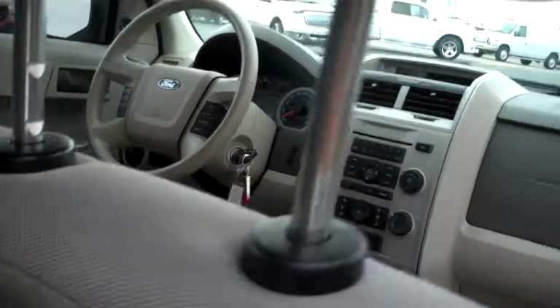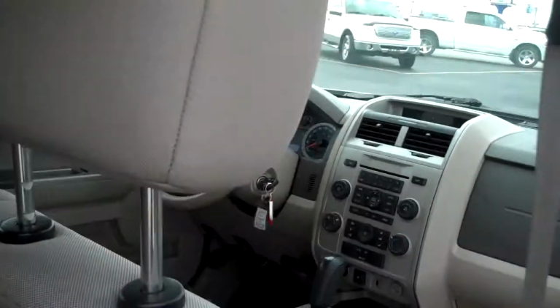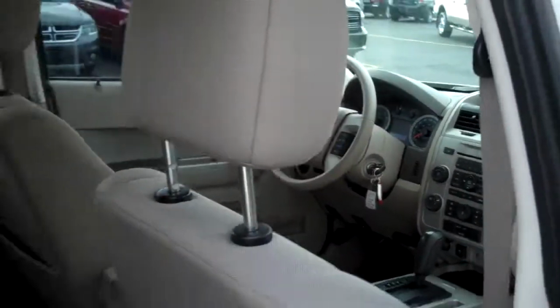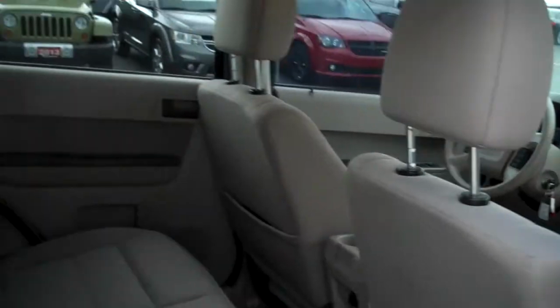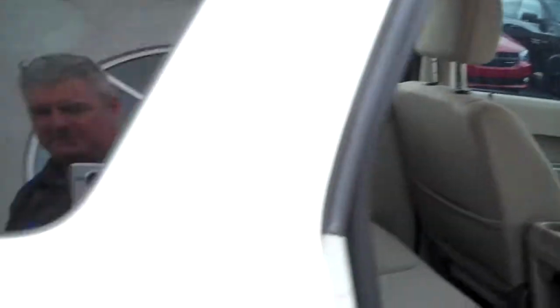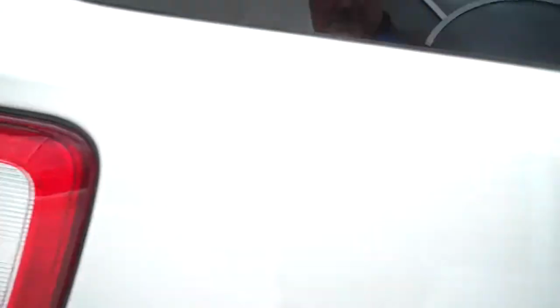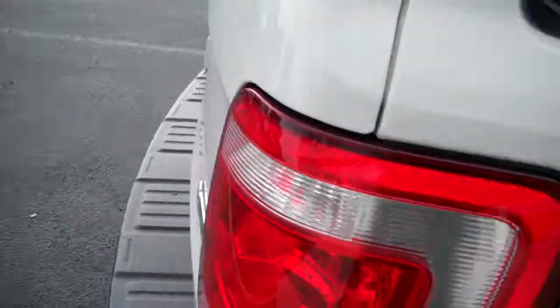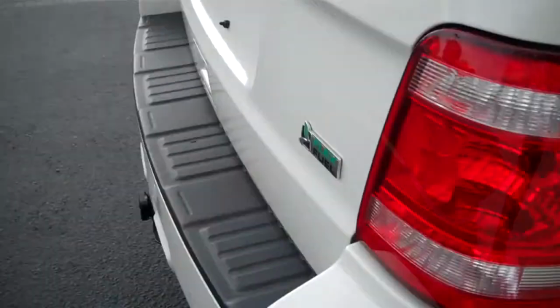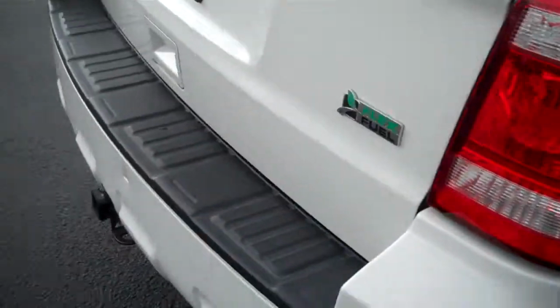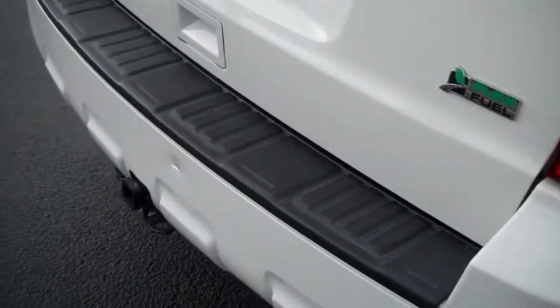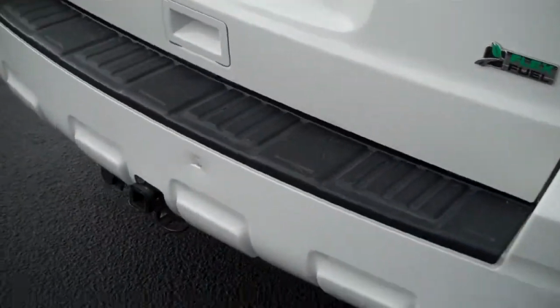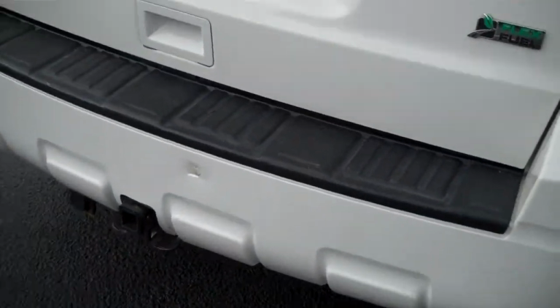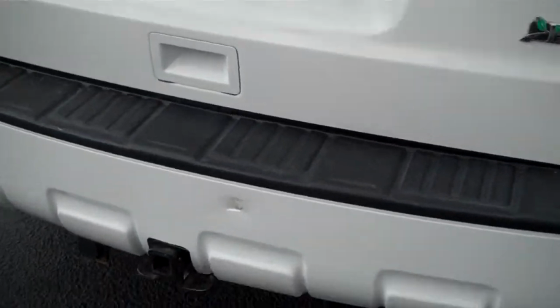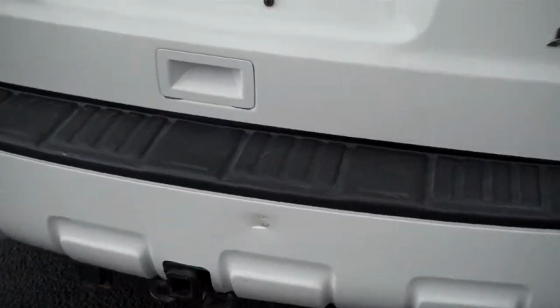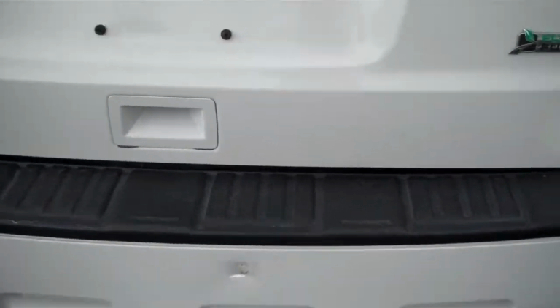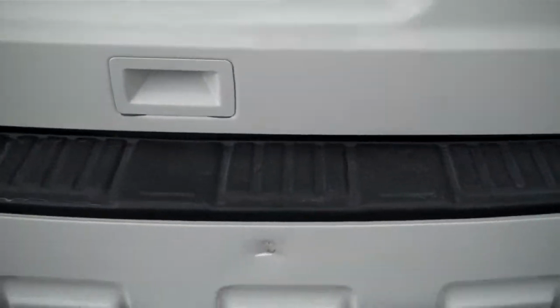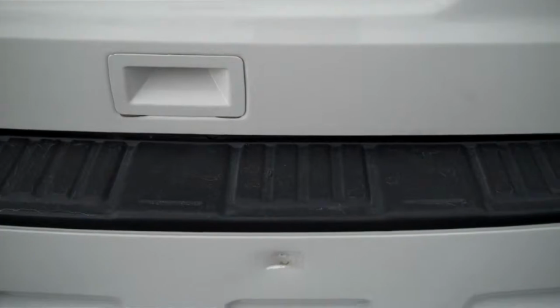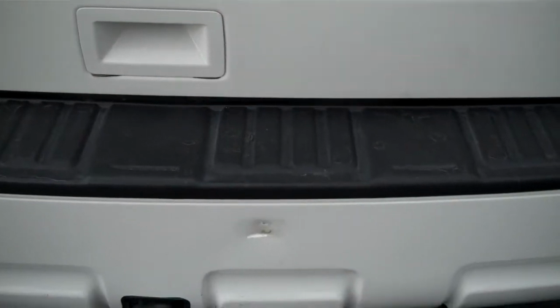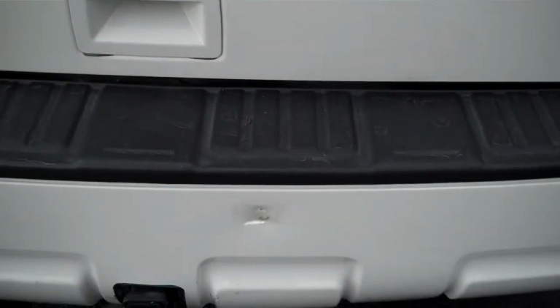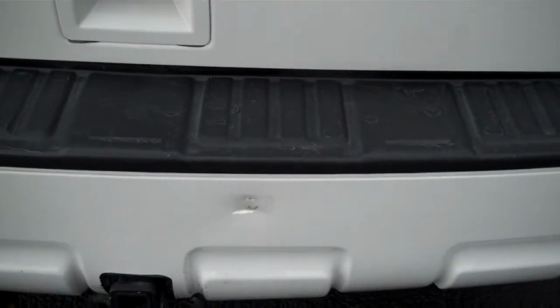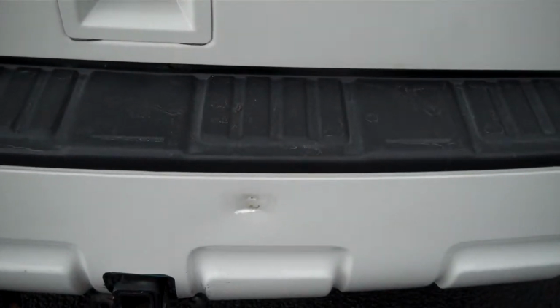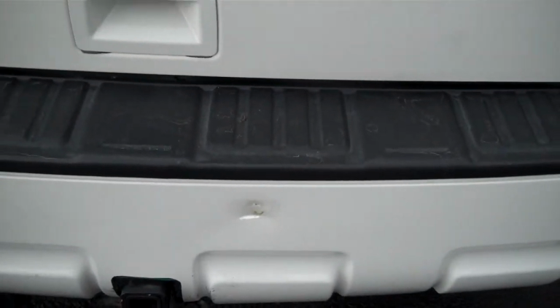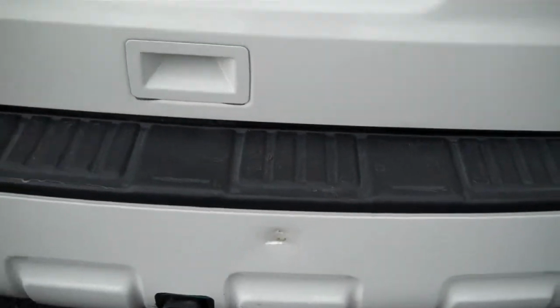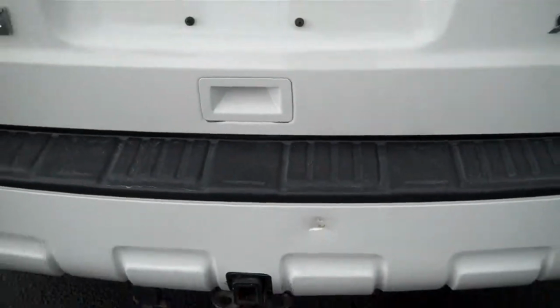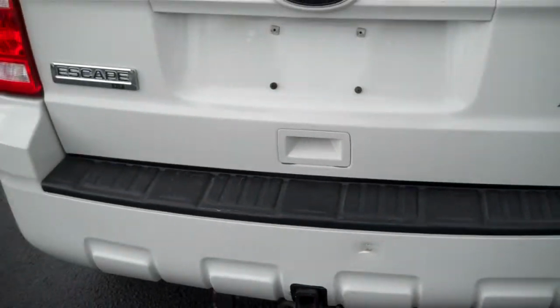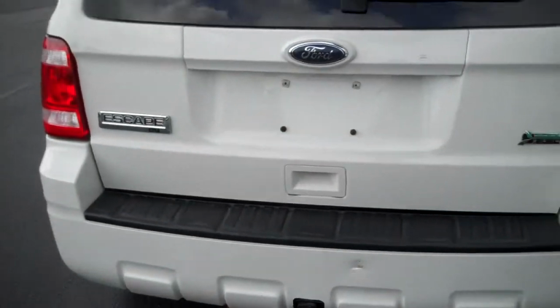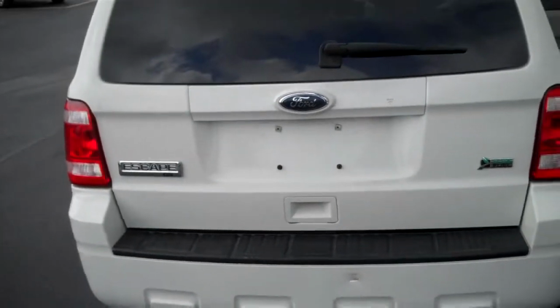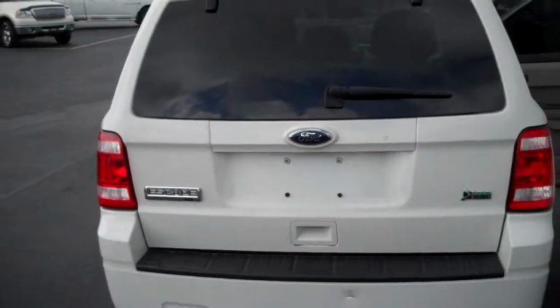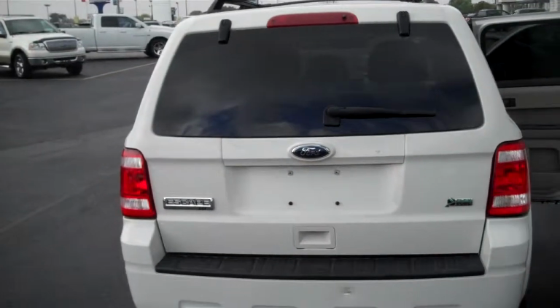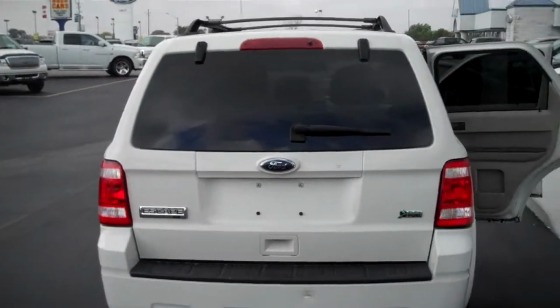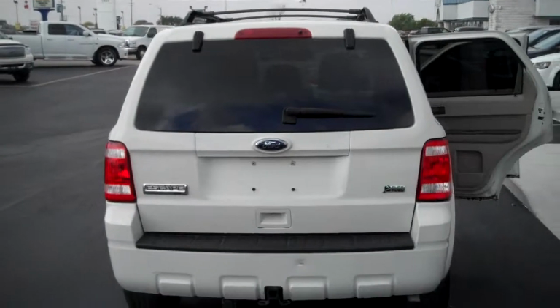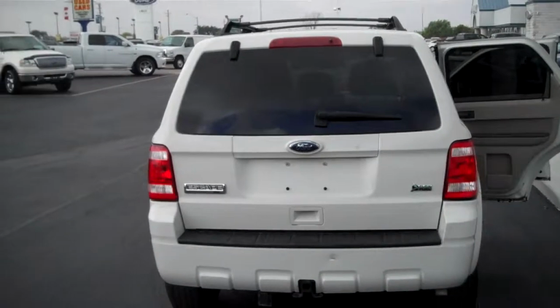I'll show you that back bumper. Just one little spot right there. Other than that, everything else is nice.